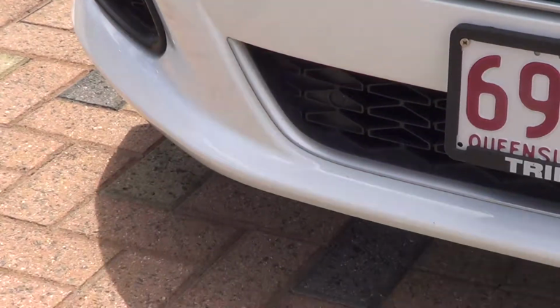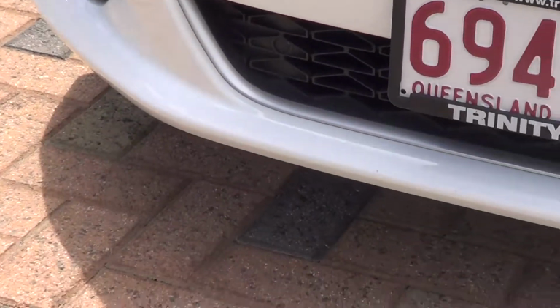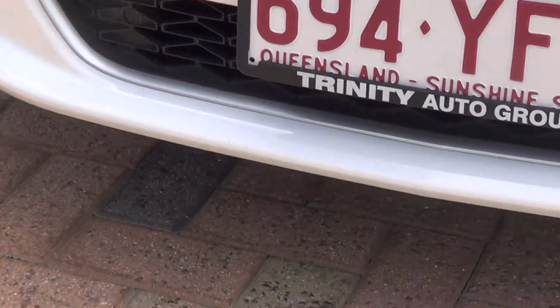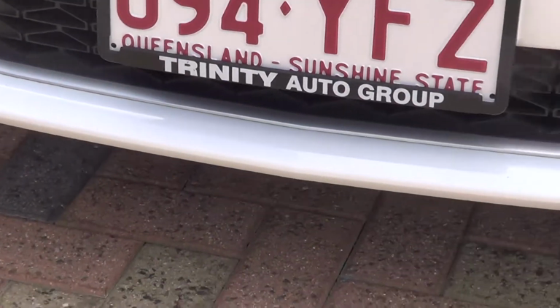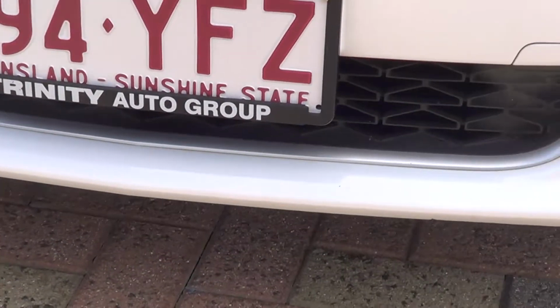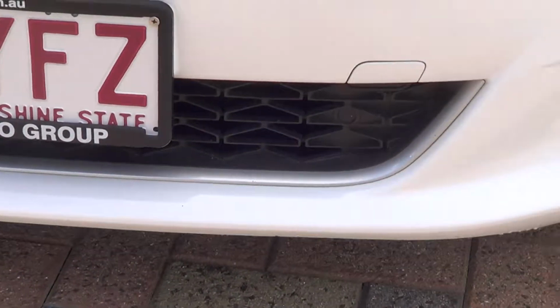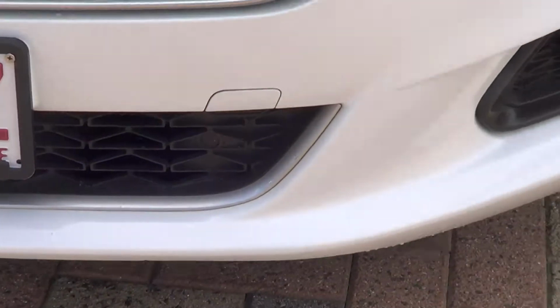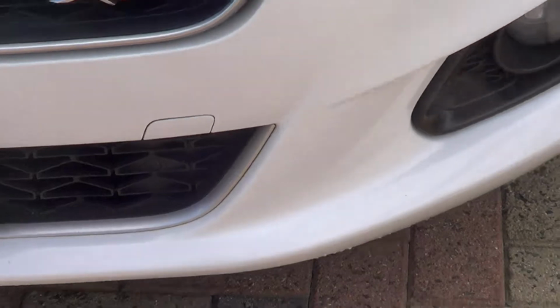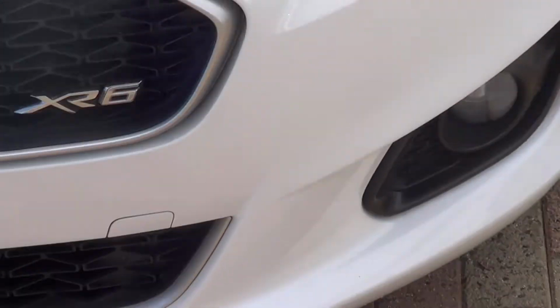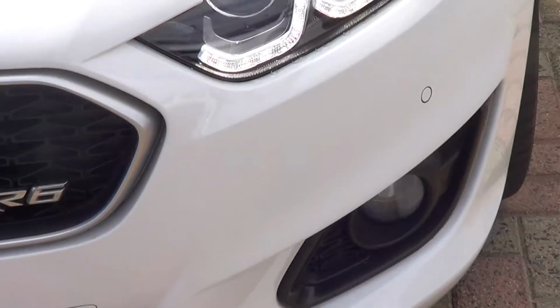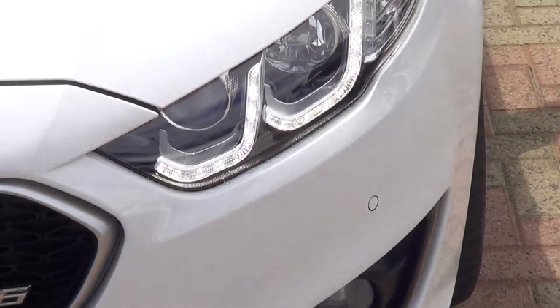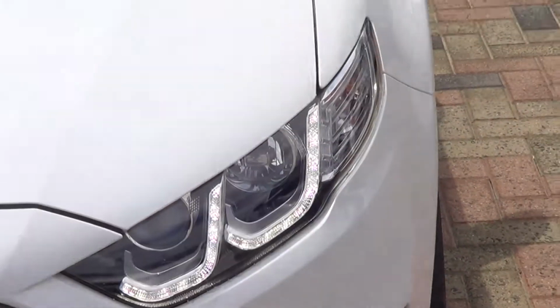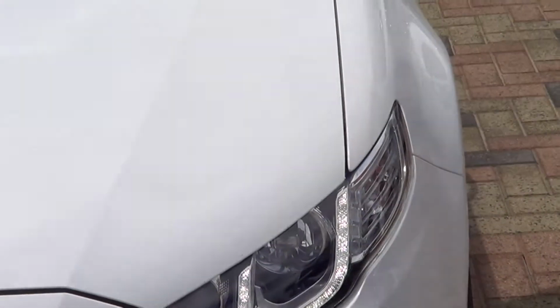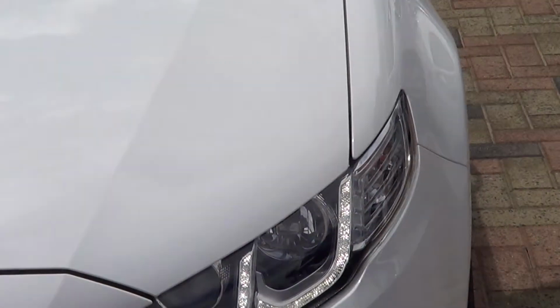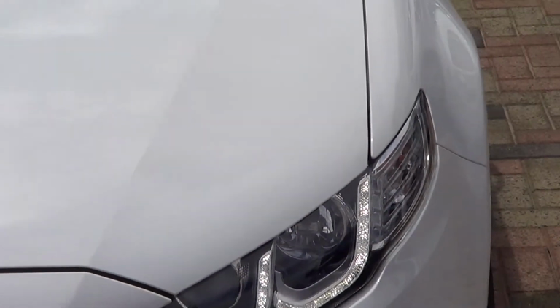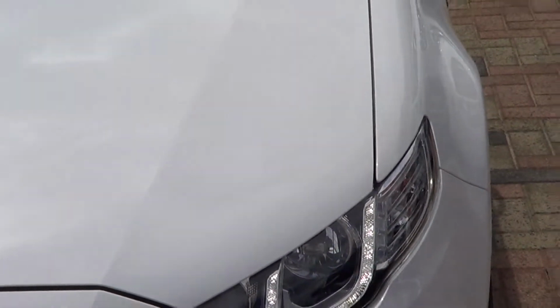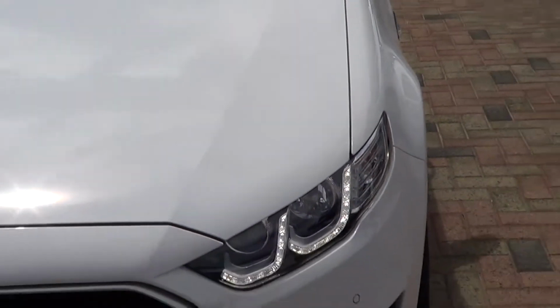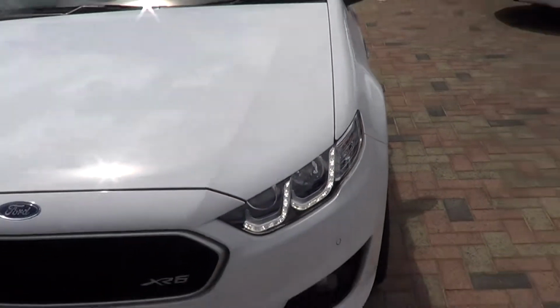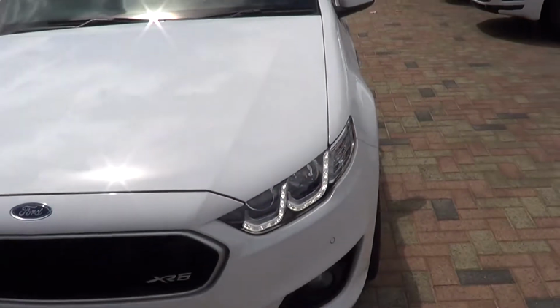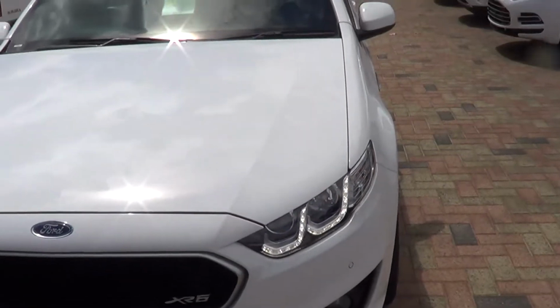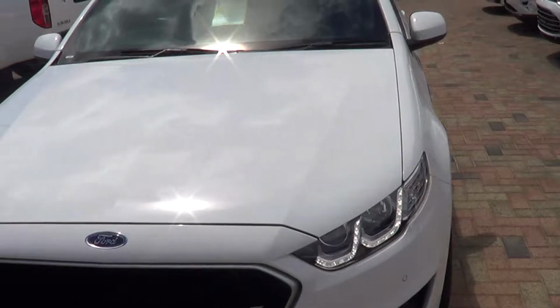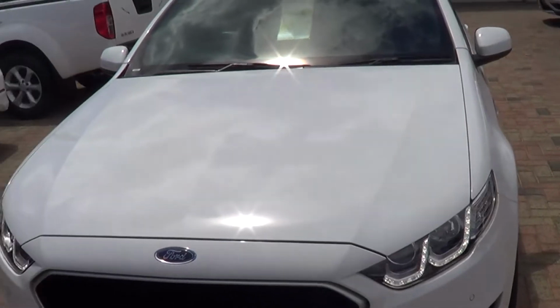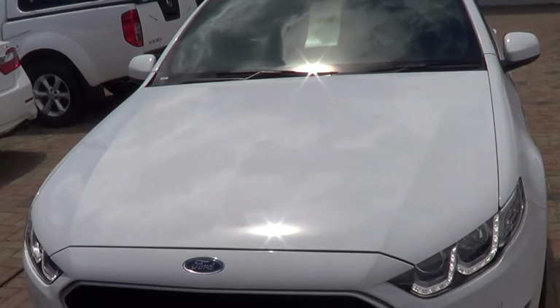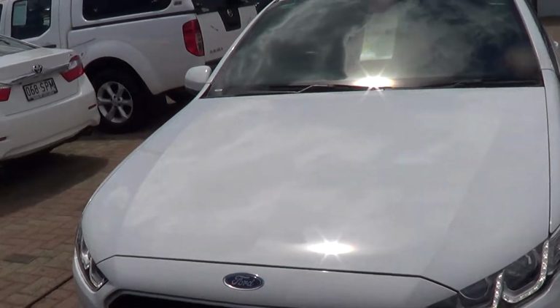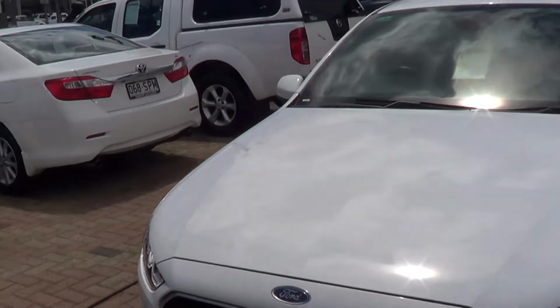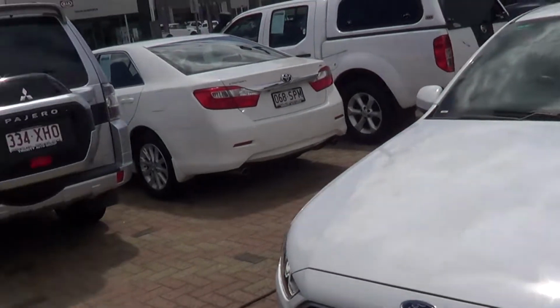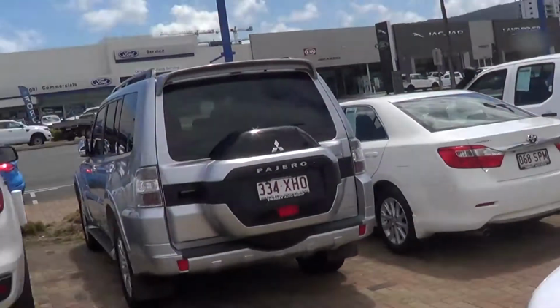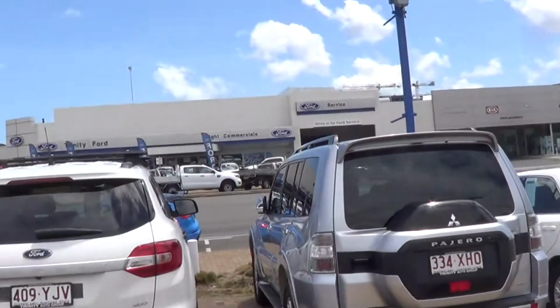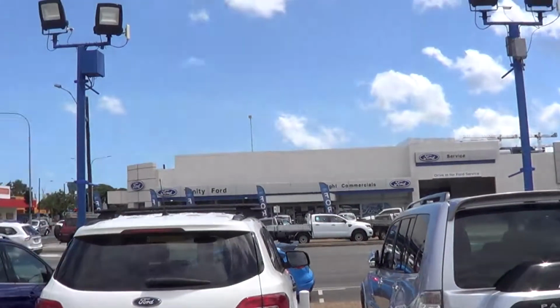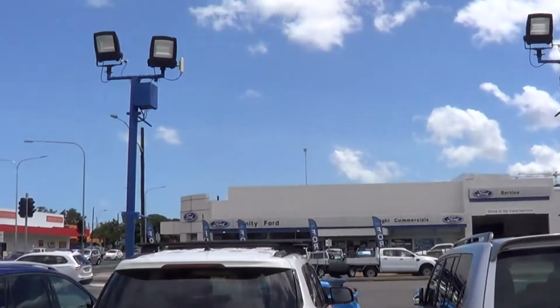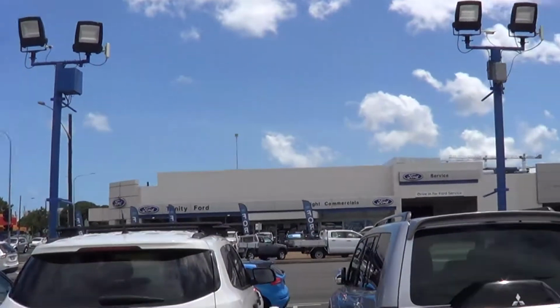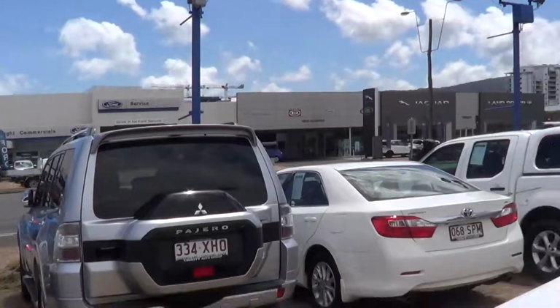This car was owned by Queensland Master Builders. It was sold by us at Trinity and has been serviced here at Trinity Ford. As you can see, we are the Trinity Ford dealer across the road there.